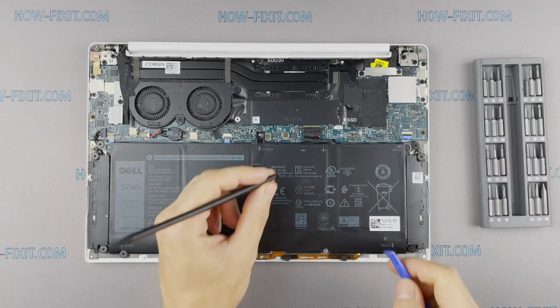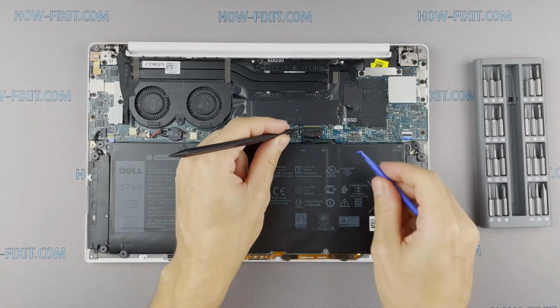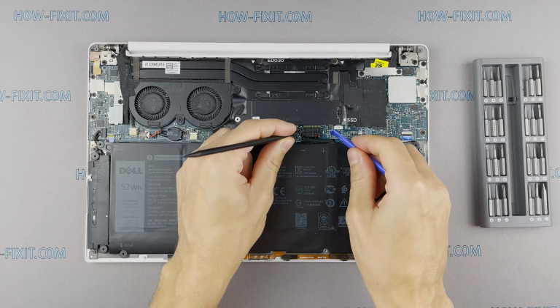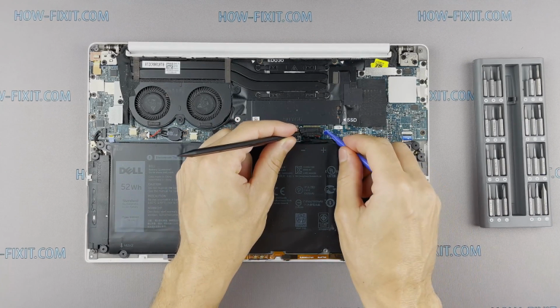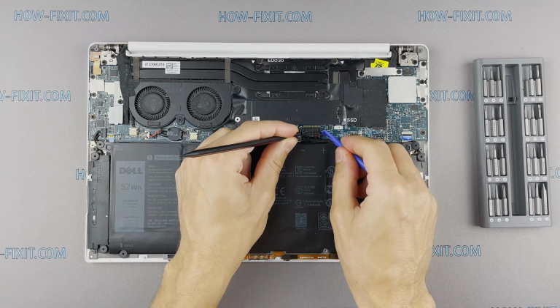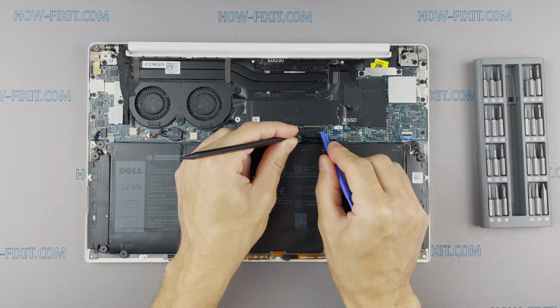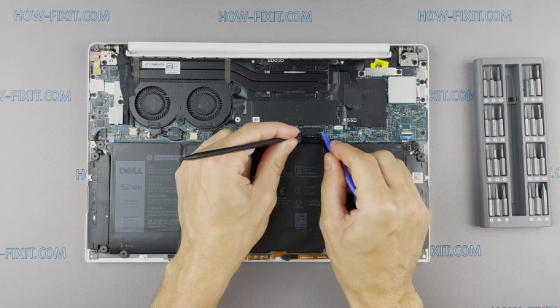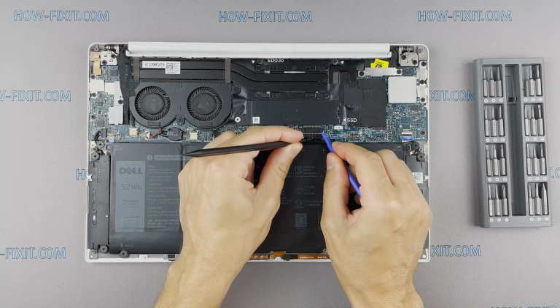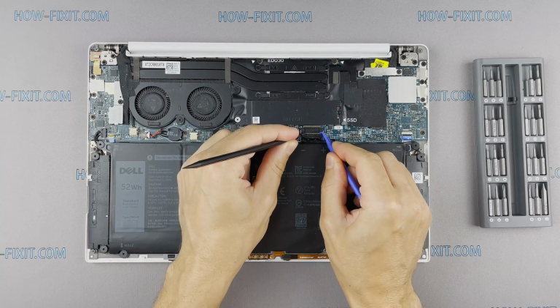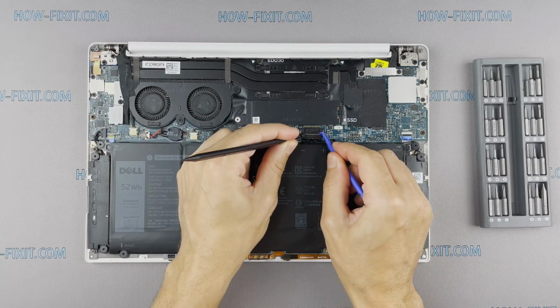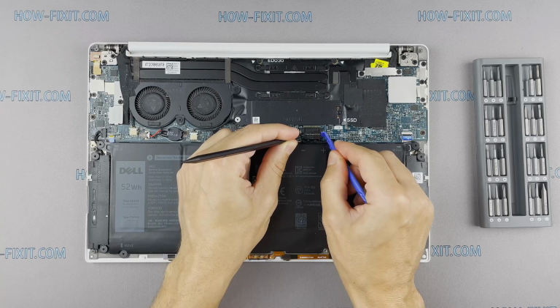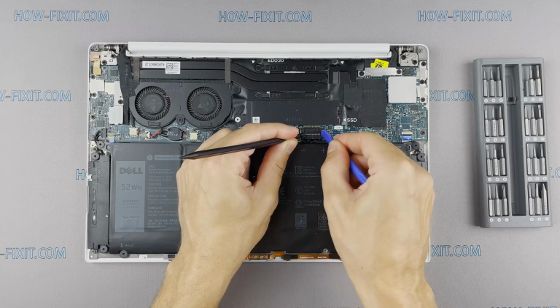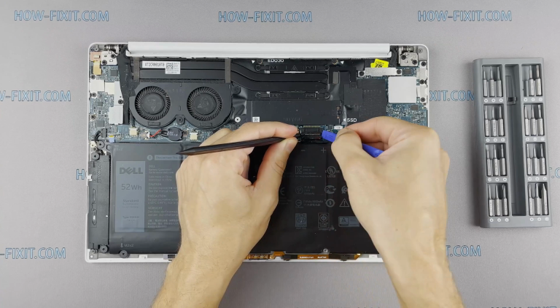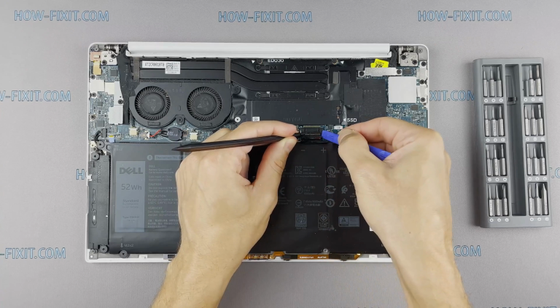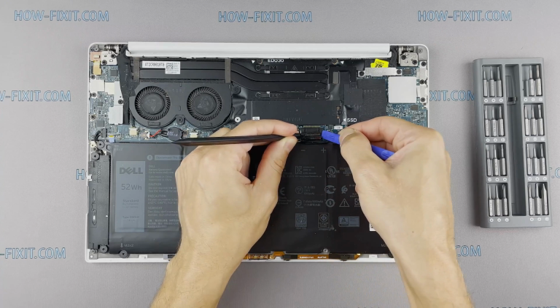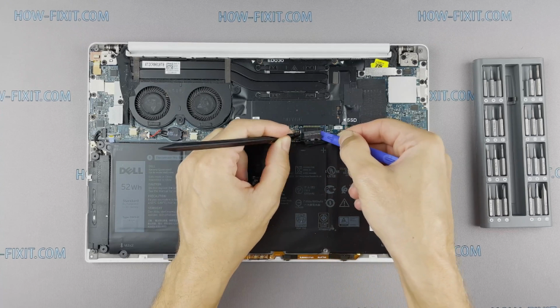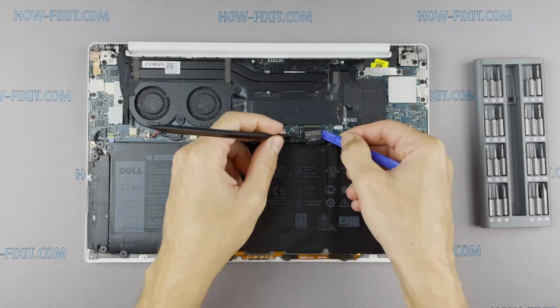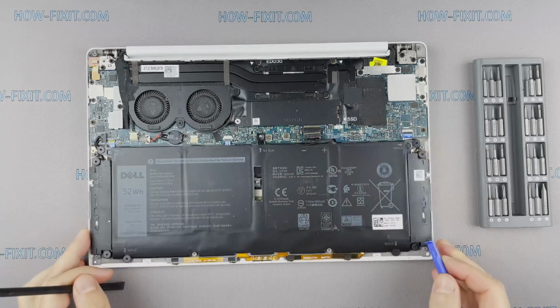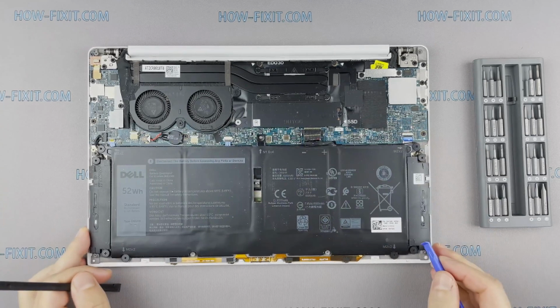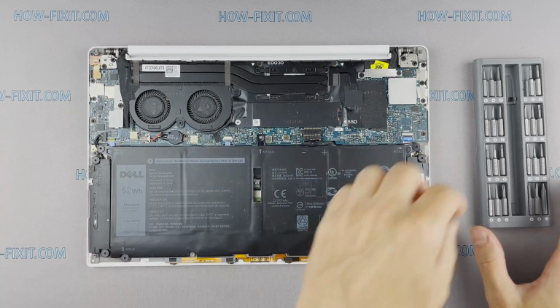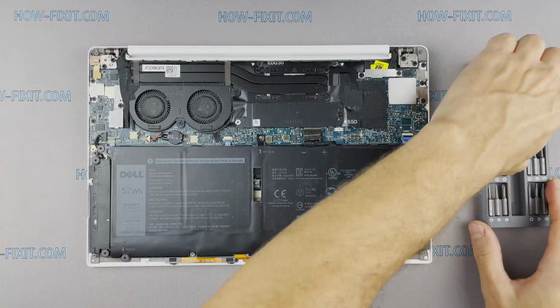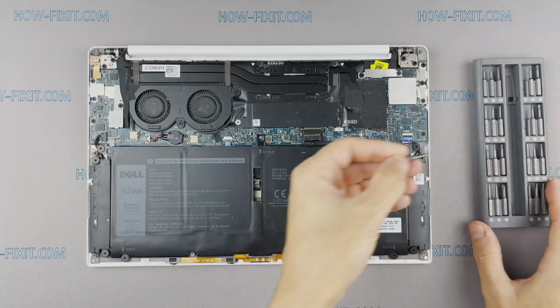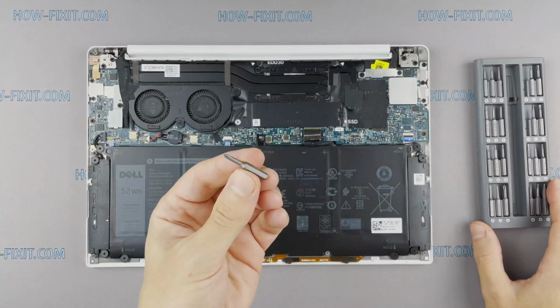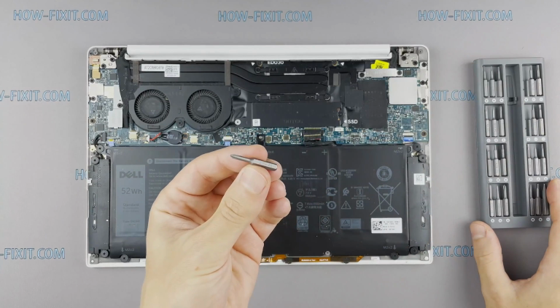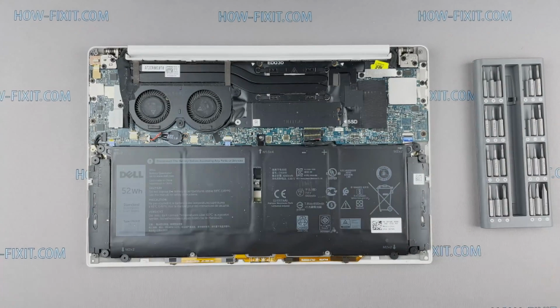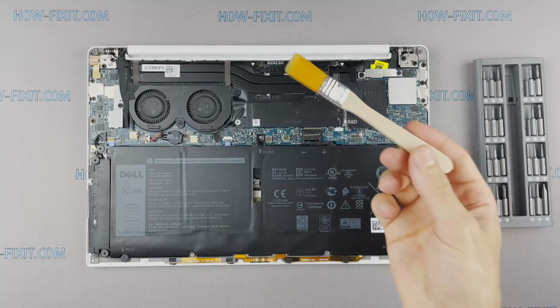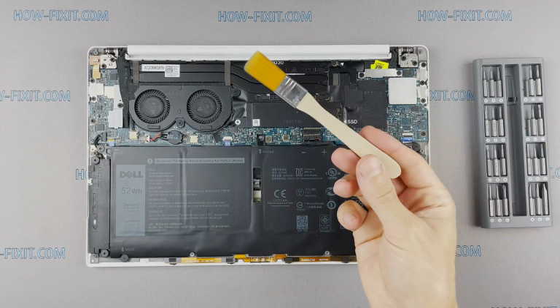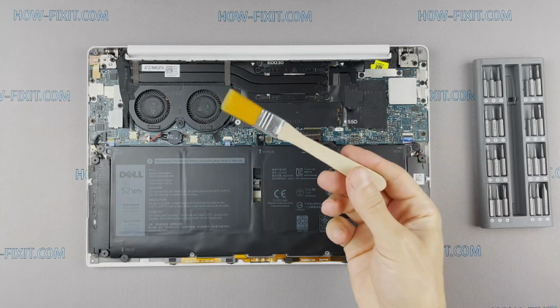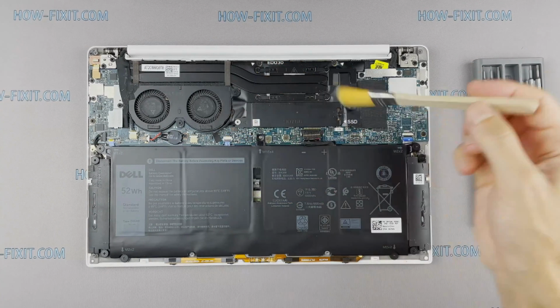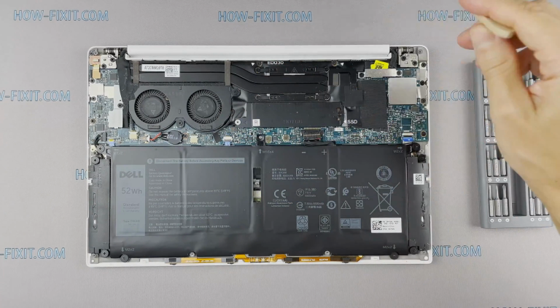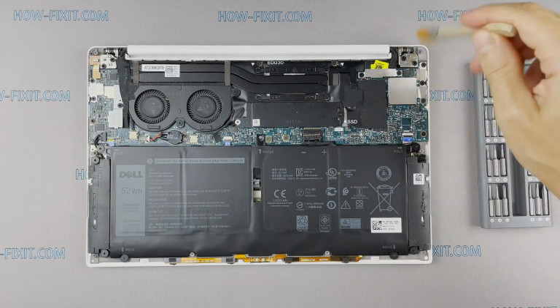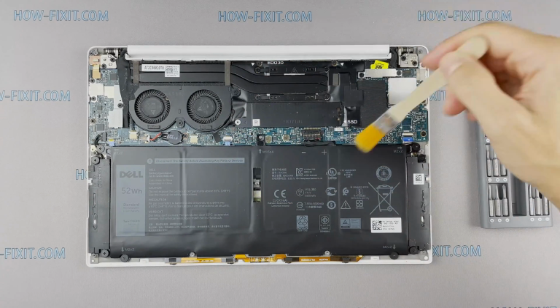Disconnect the battery cable from the motherboard. To clean the motherboard from dust, use only an anti-static brush.